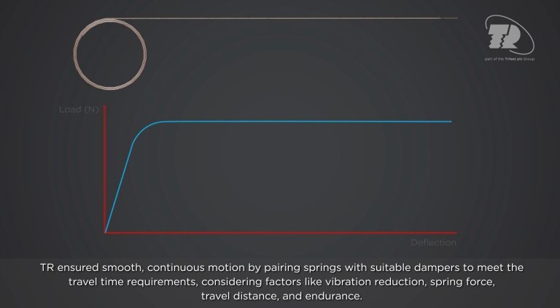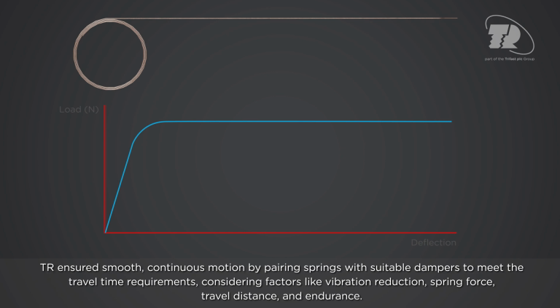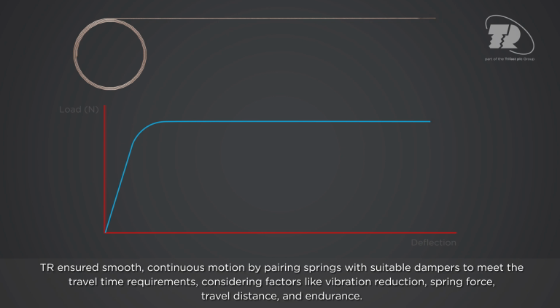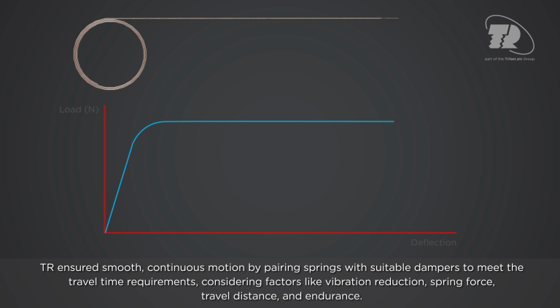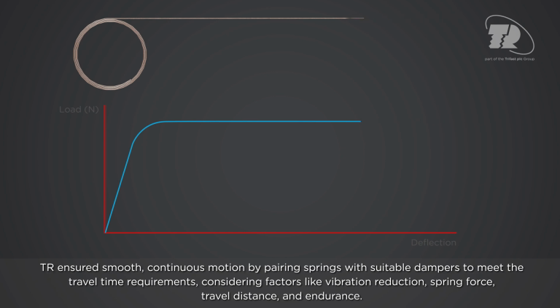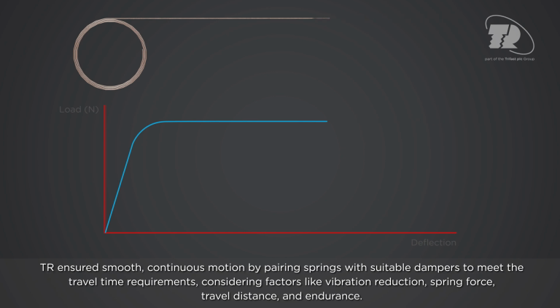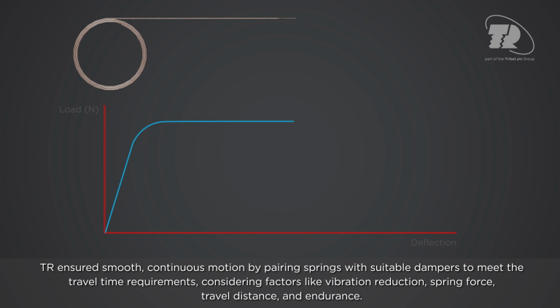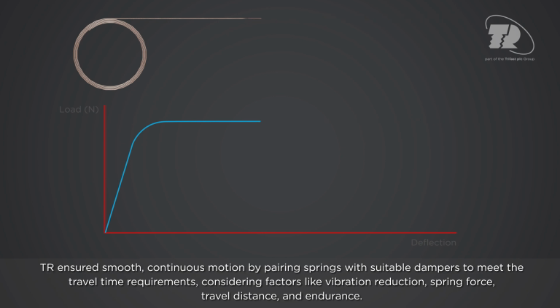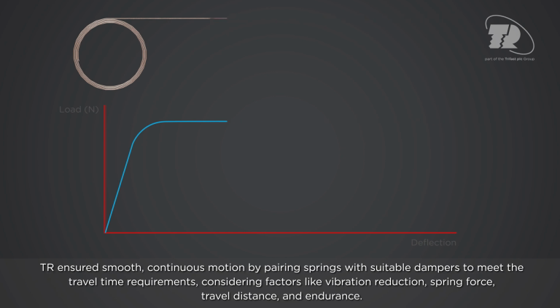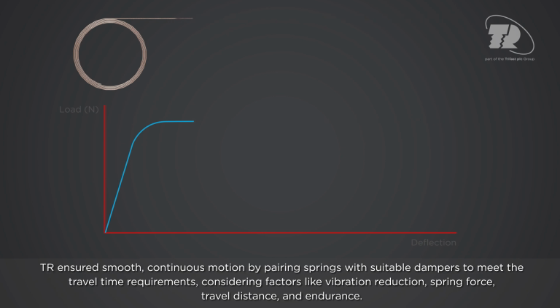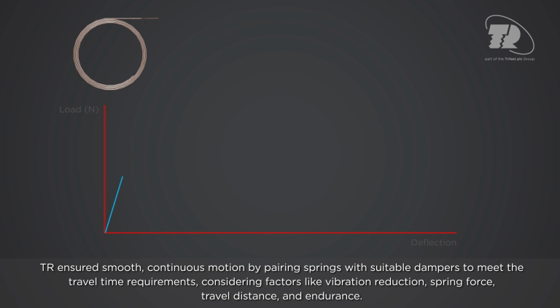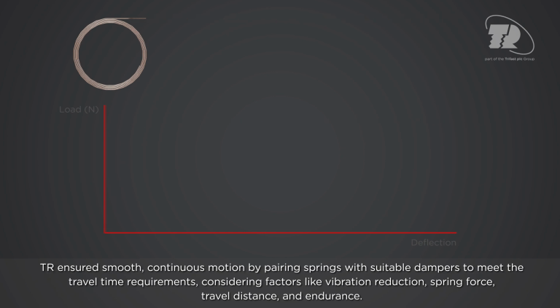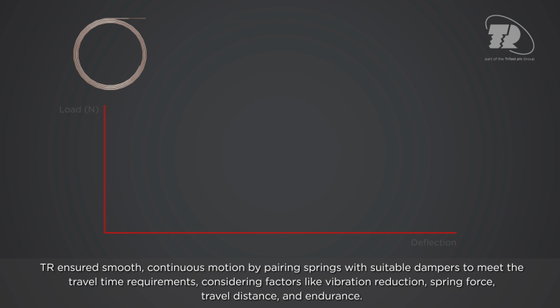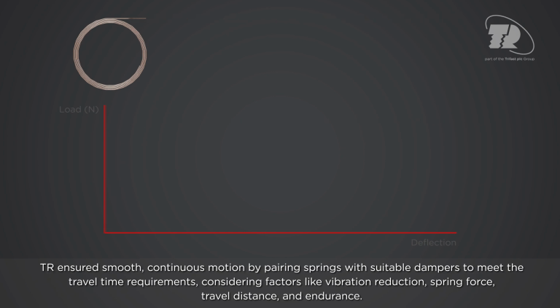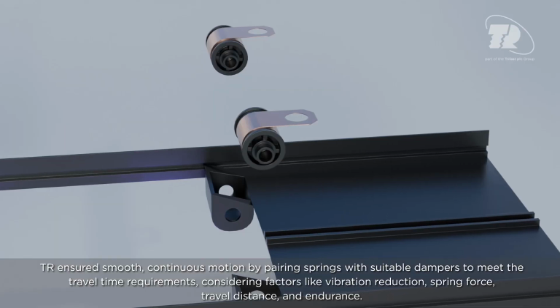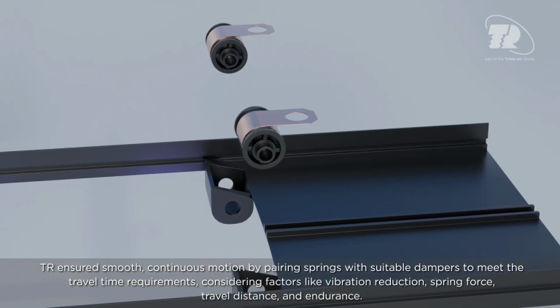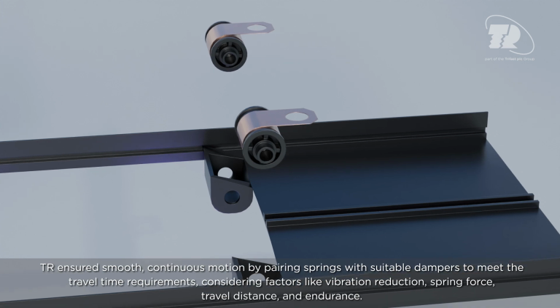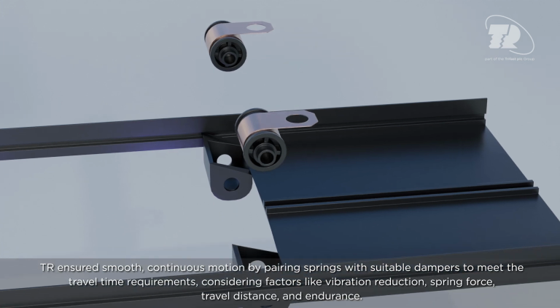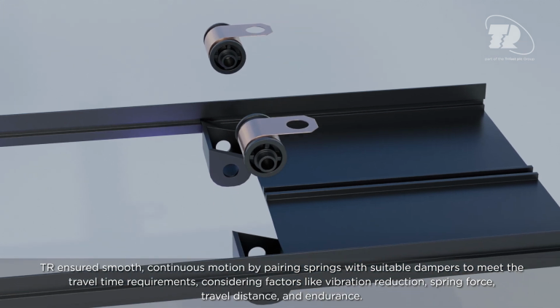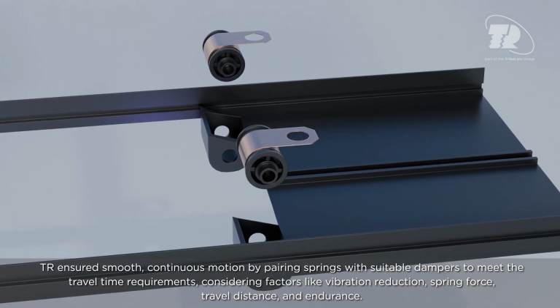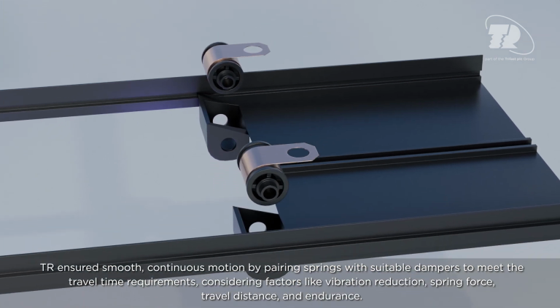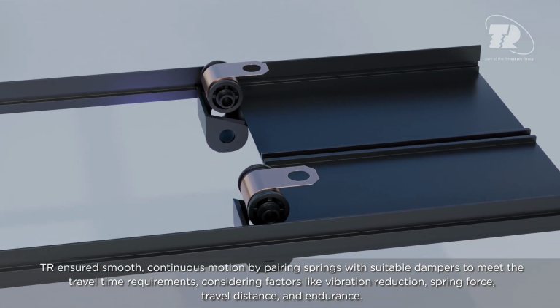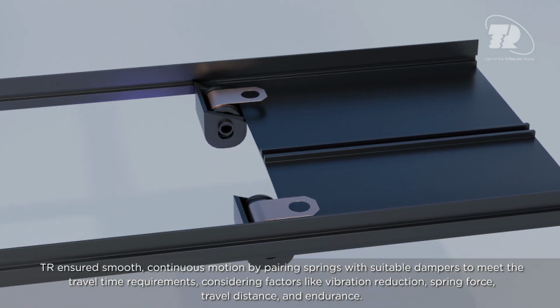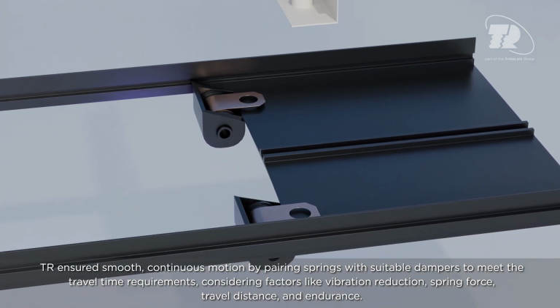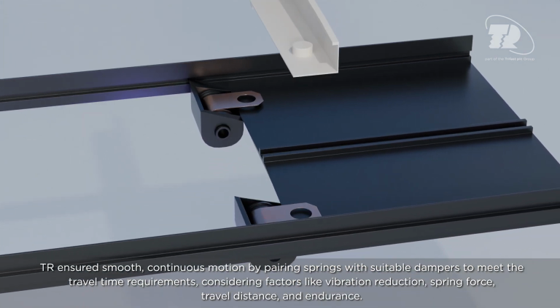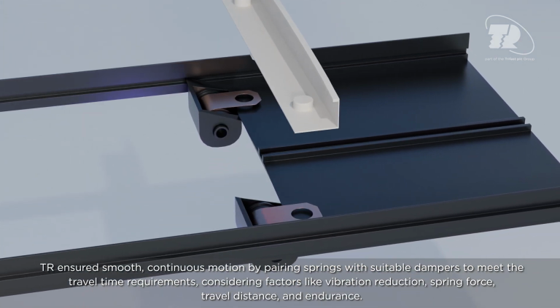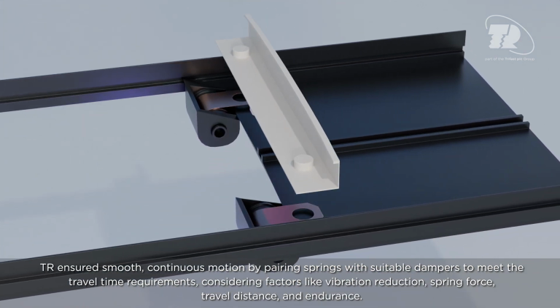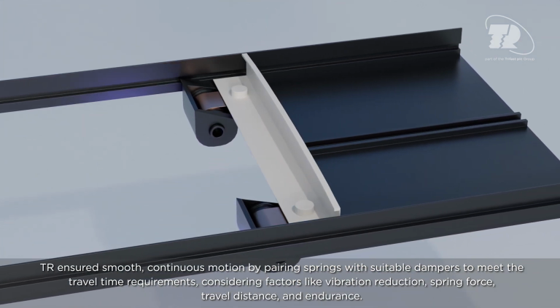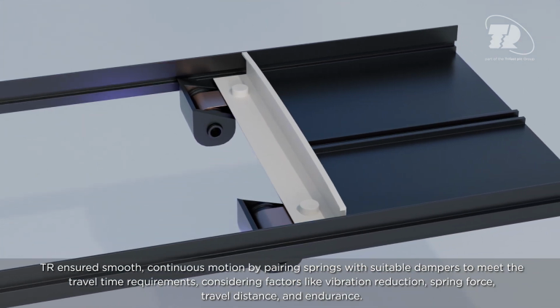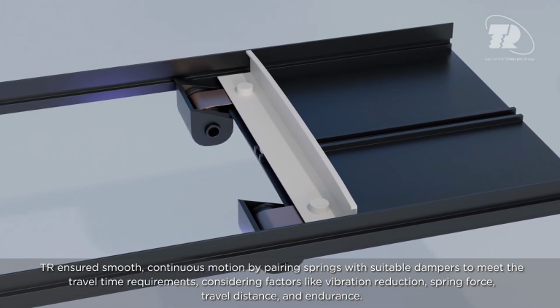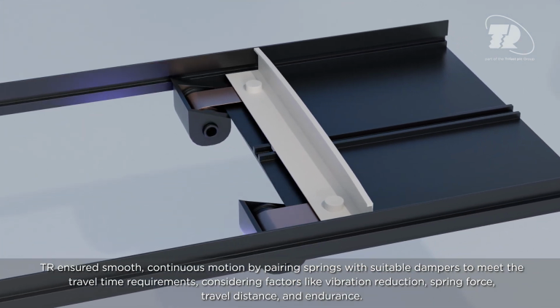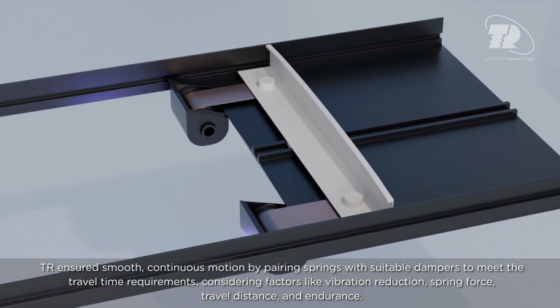TR ensured smooth, continuous motion by pairing springs with suitable dampers to meet the travel time requirements, considering factors like vibration reduction, spring force, travel distance, and endurance.